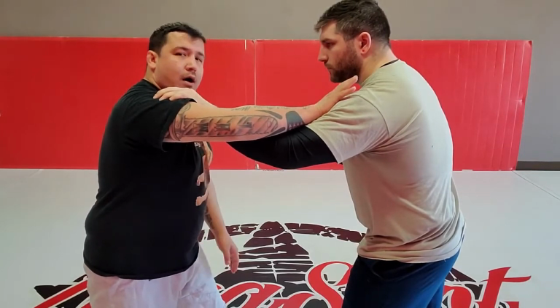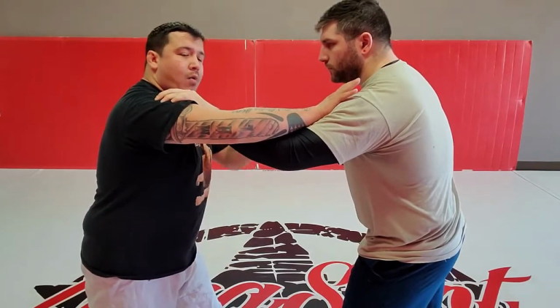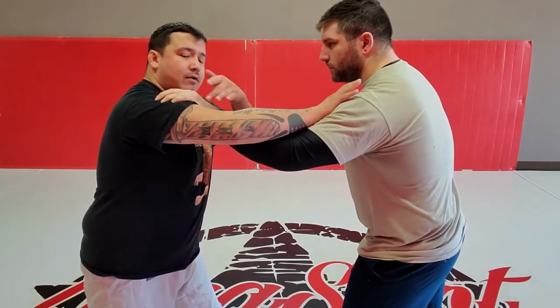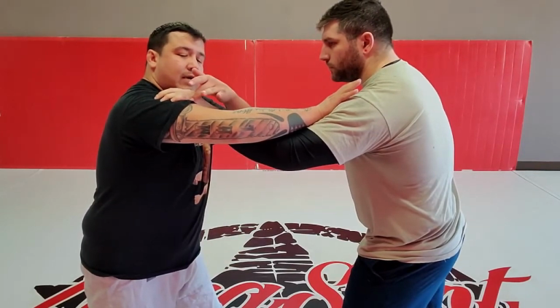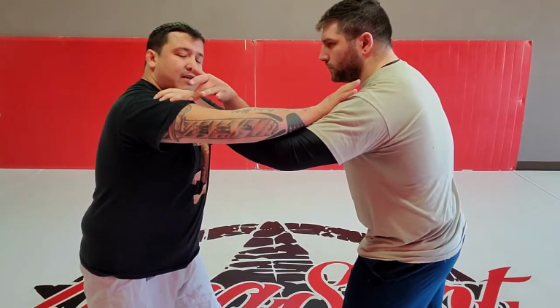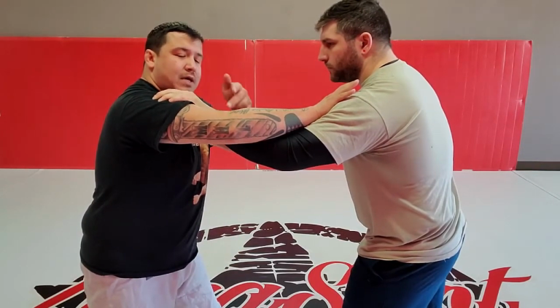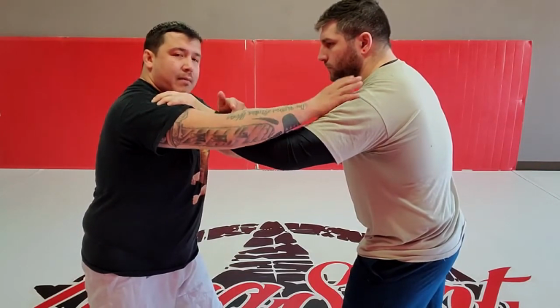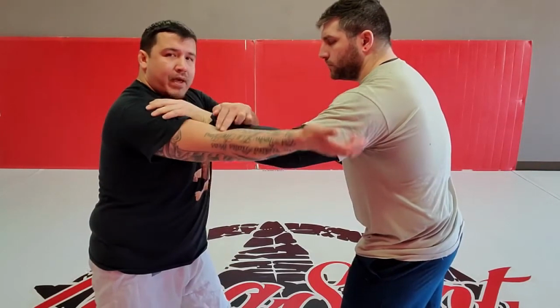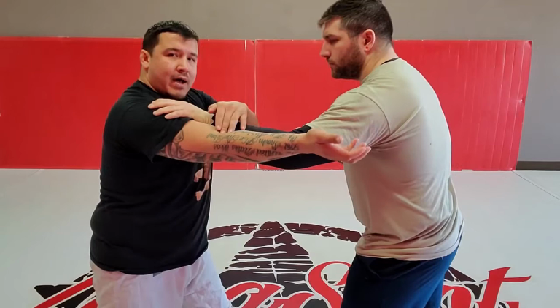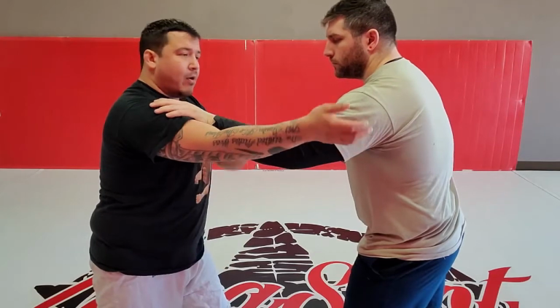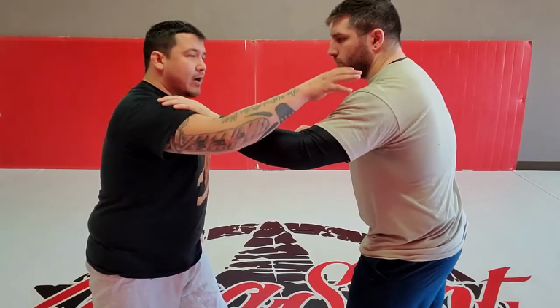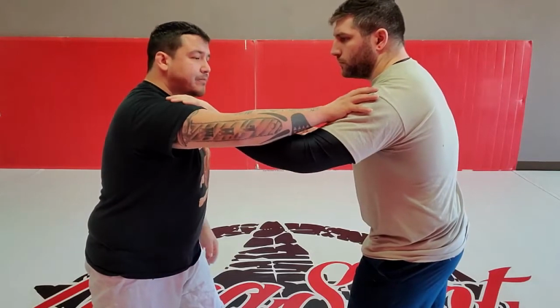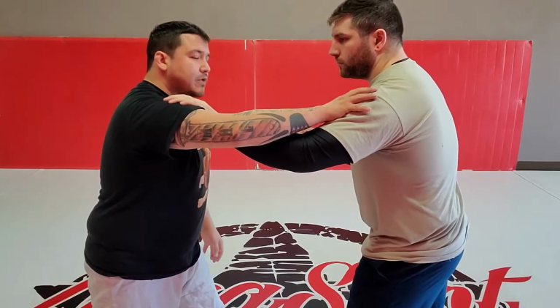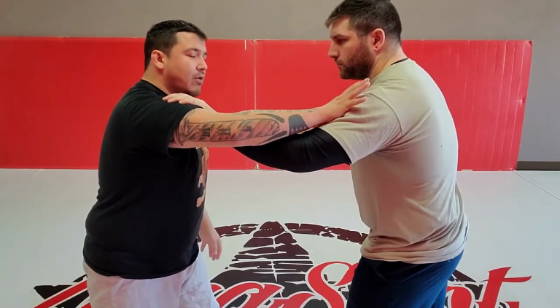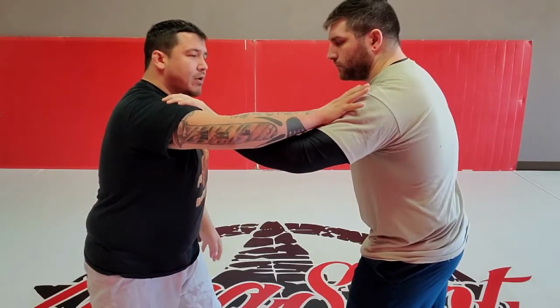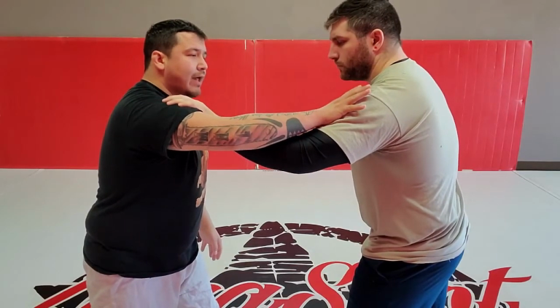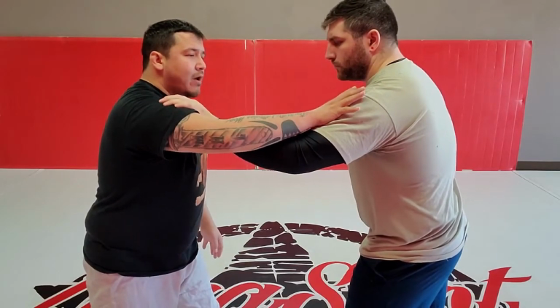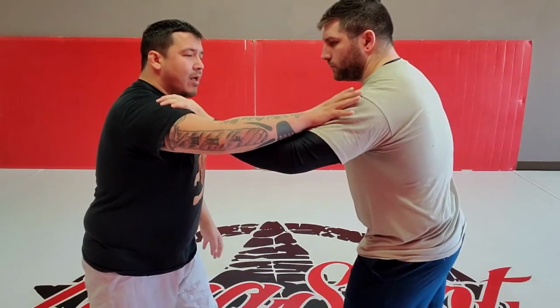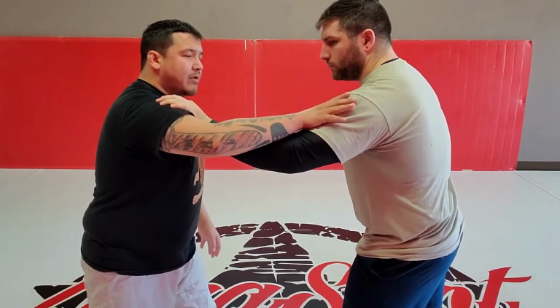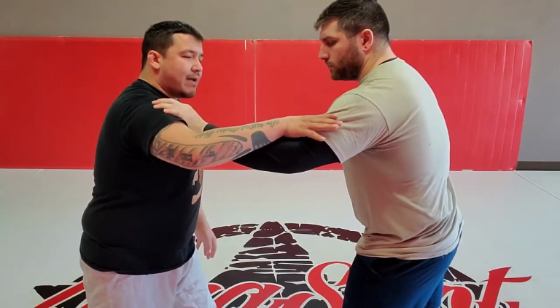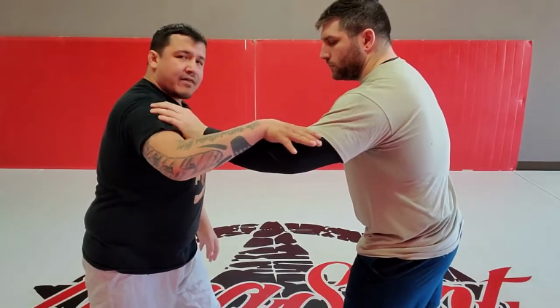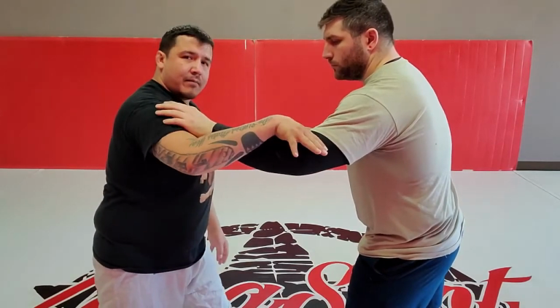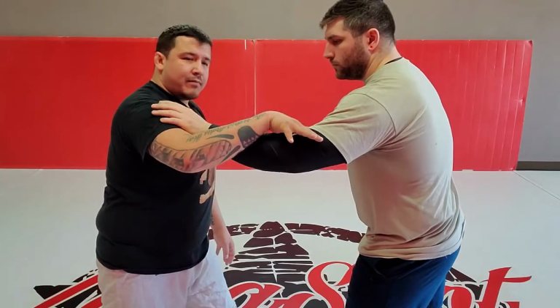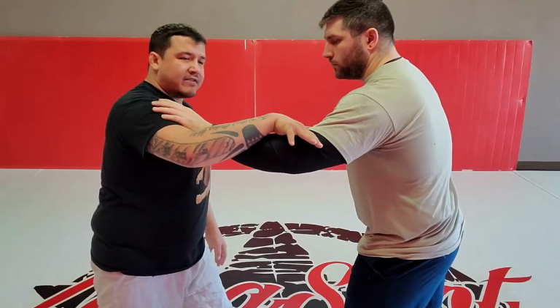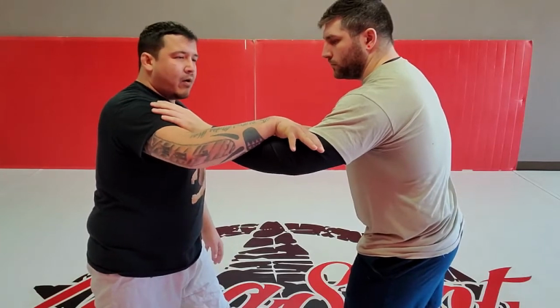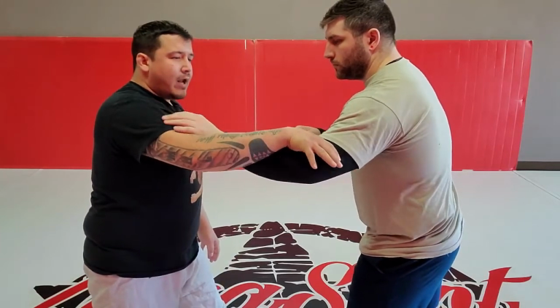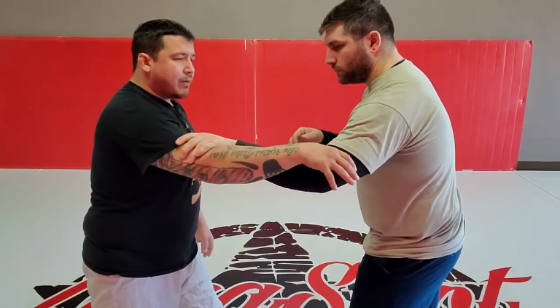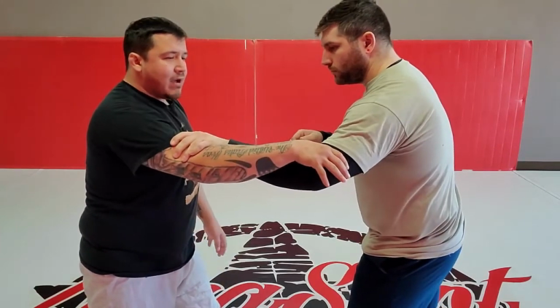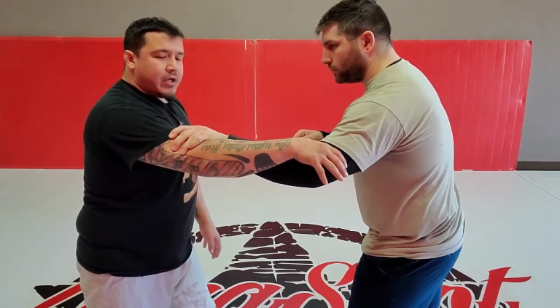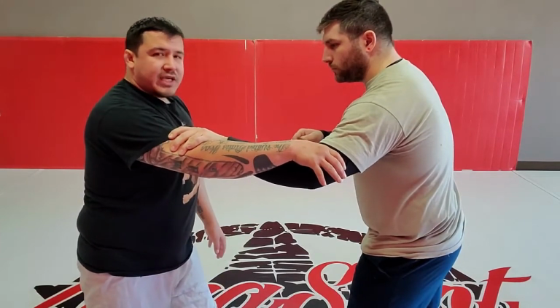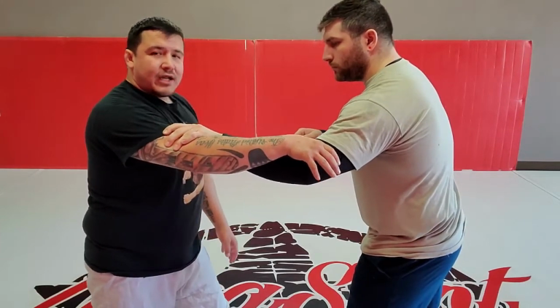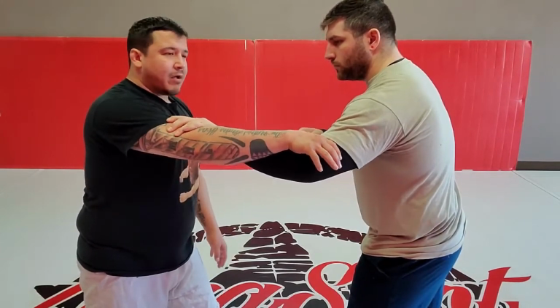I want to get his pinky in the bend of my elbow right here. In order to do that, all I'm gonna do is slide my thumb into the bend of his elbow and I'm just gonna push it down. Usually he's not gonna give up the grip.